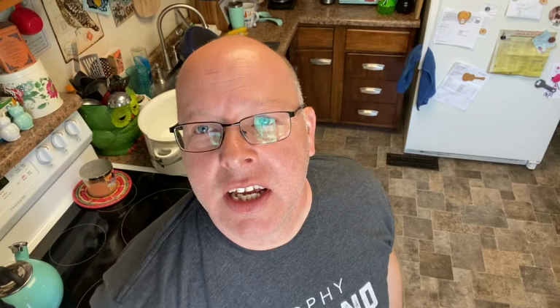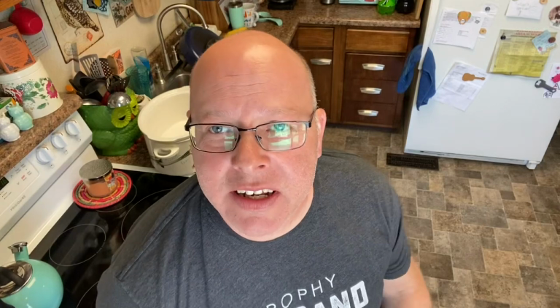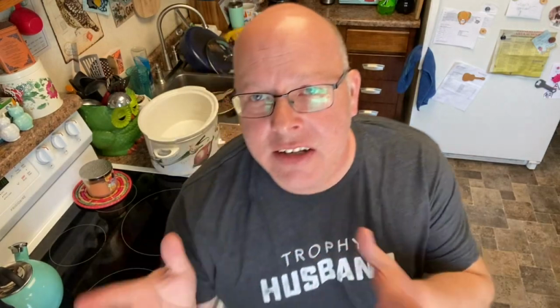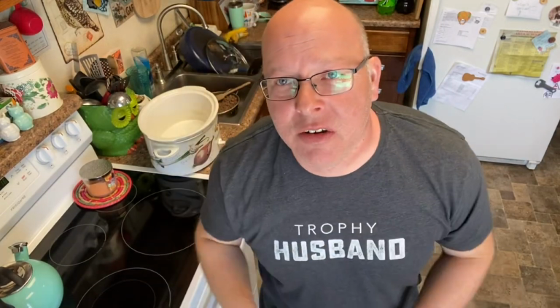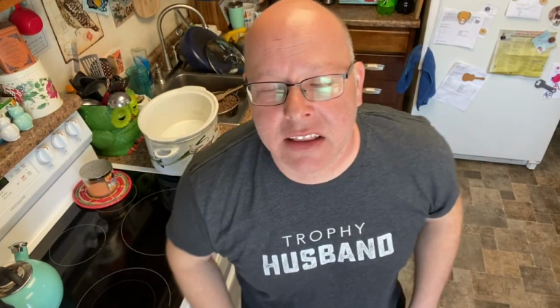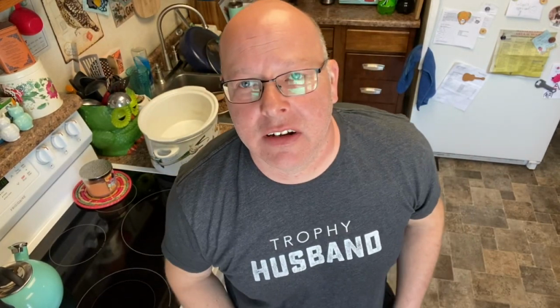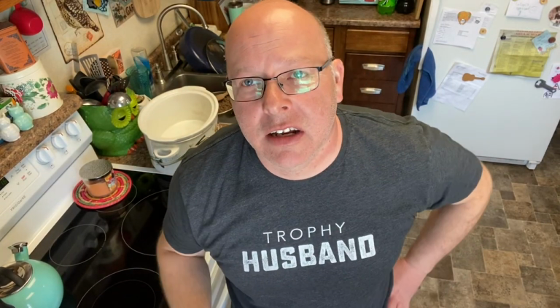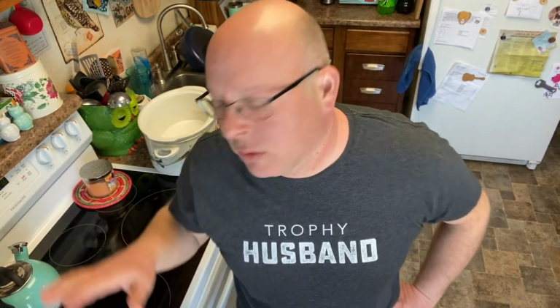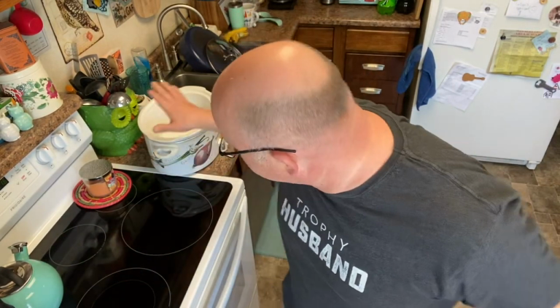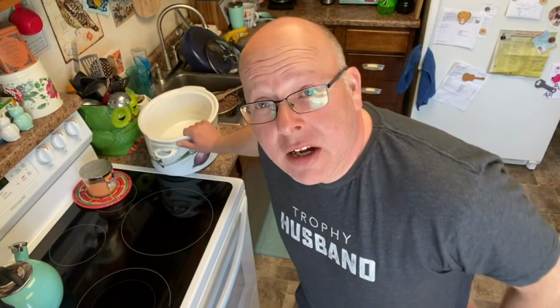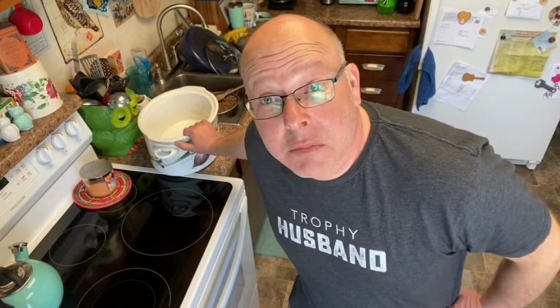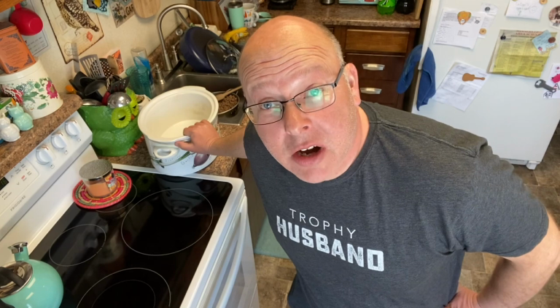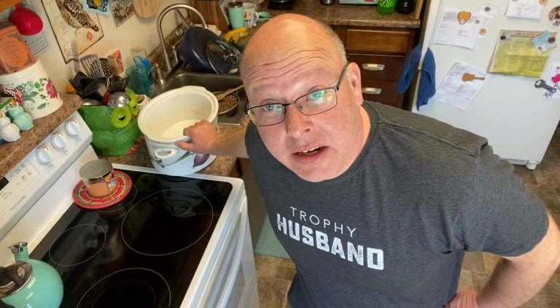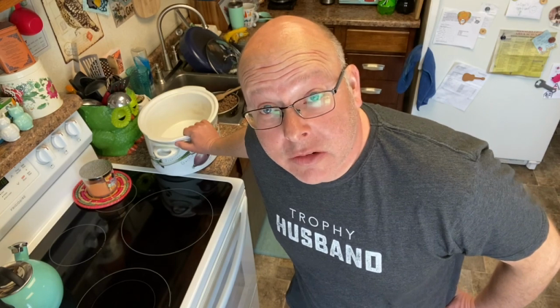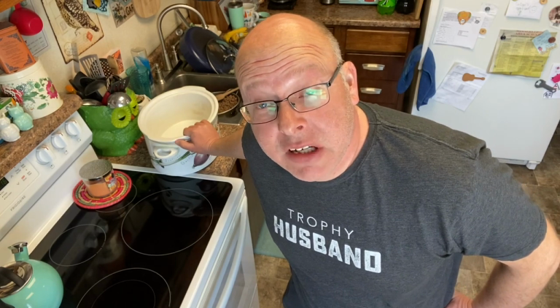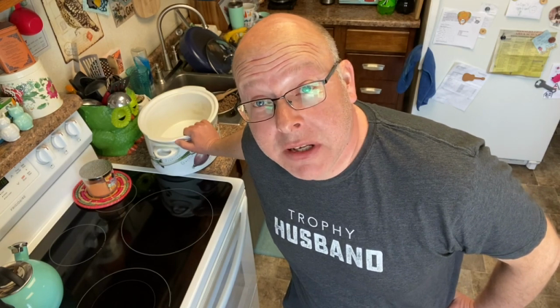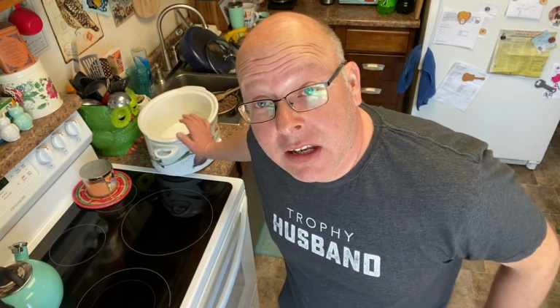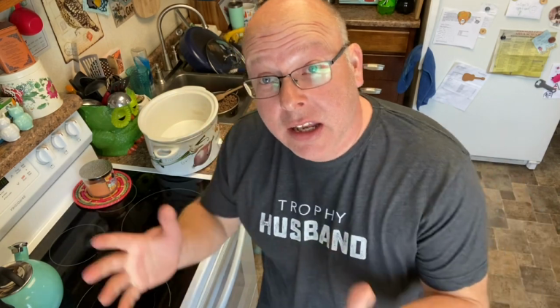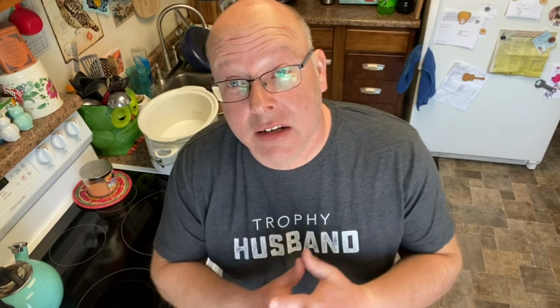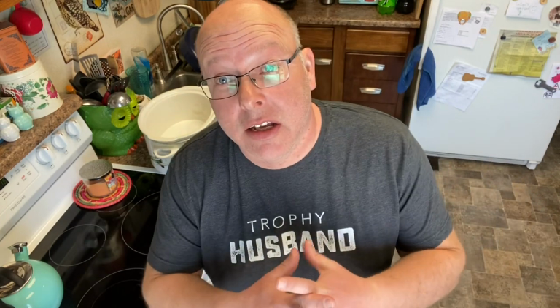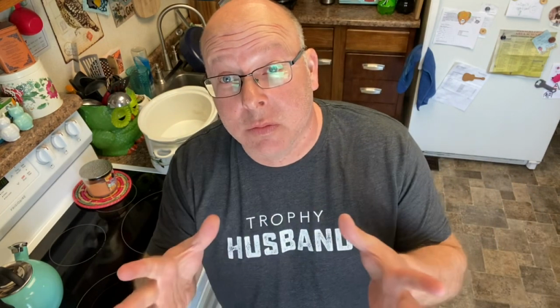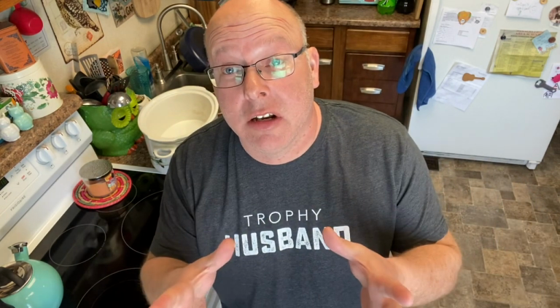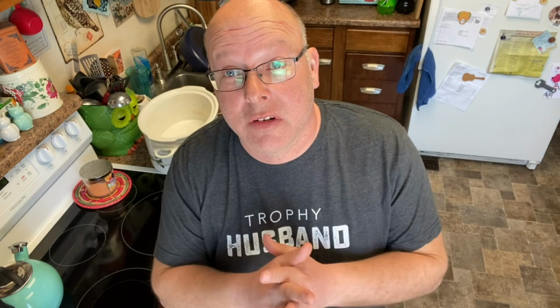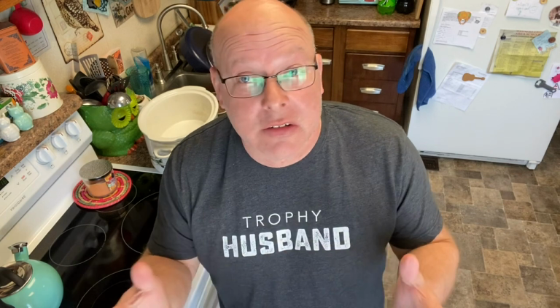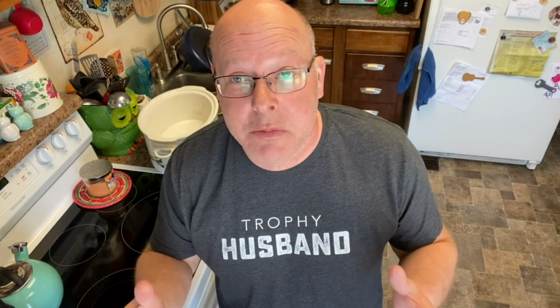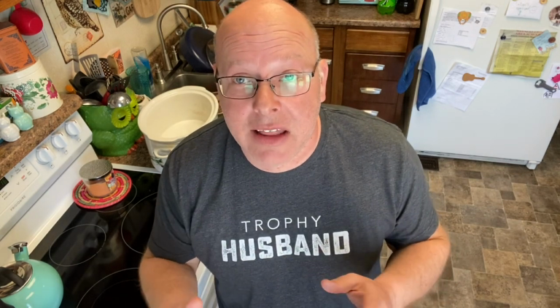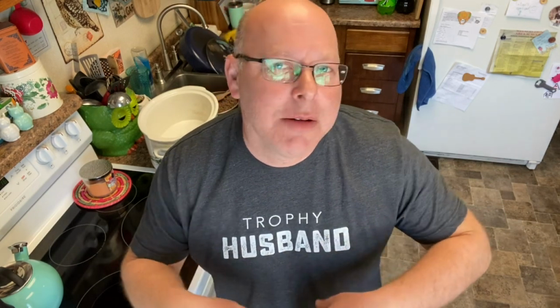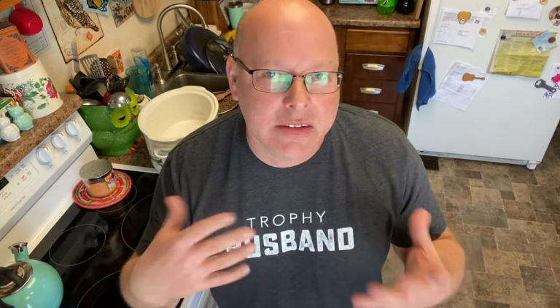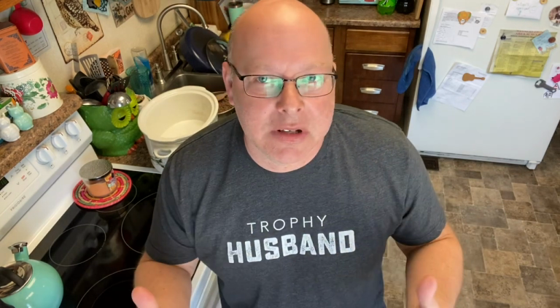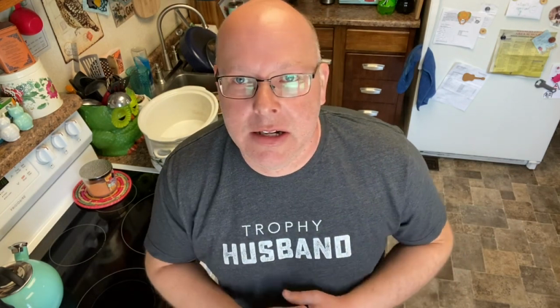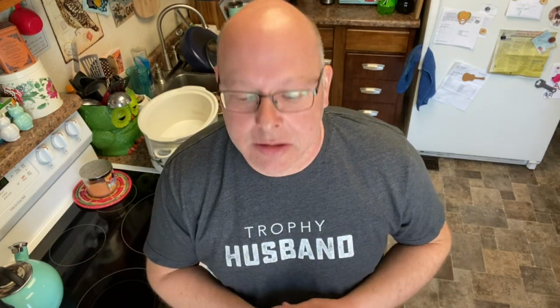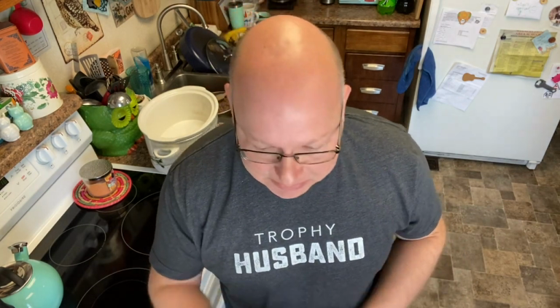Hey everybody, today's video we're back in the kitchen. Going to do a meal in the crock pot — it's a beef ramen, and yes, we are going to use the stuff you remember from college, but this is going to be a little amped up.